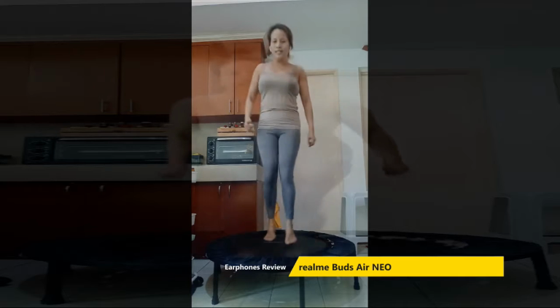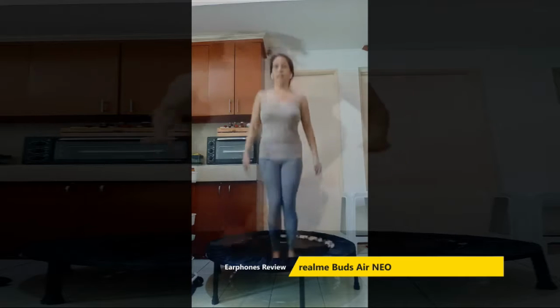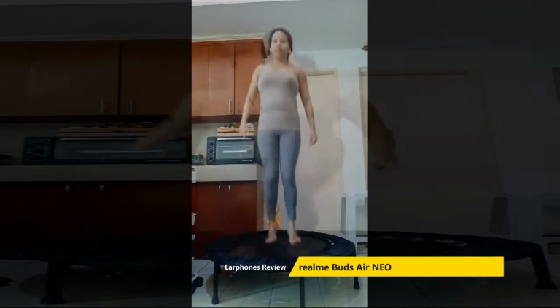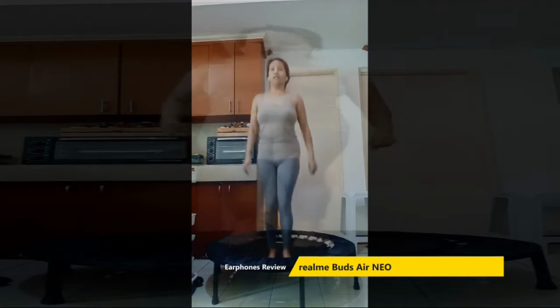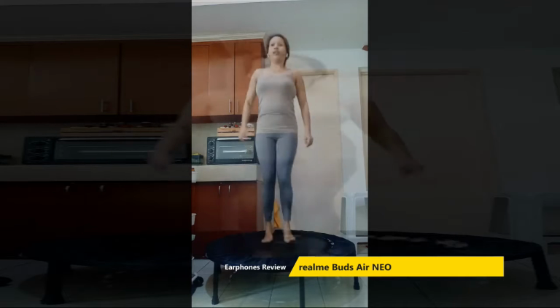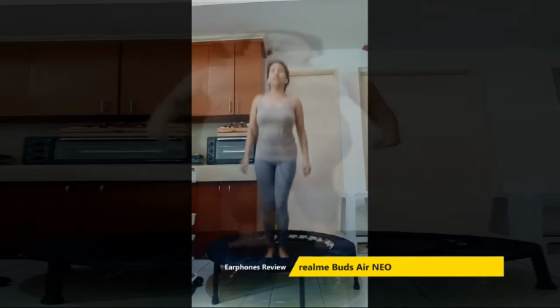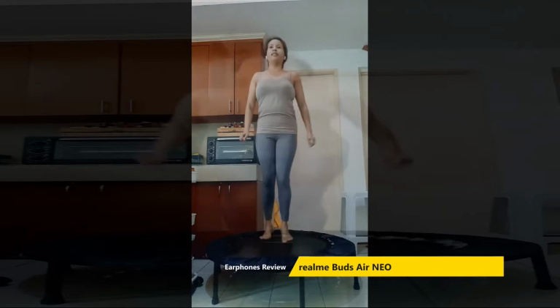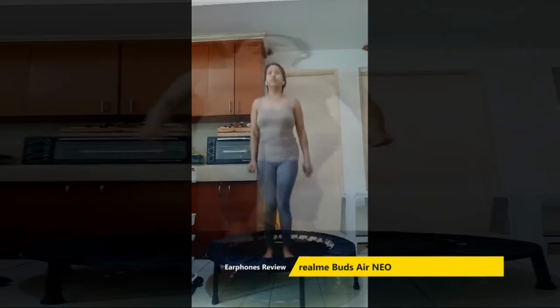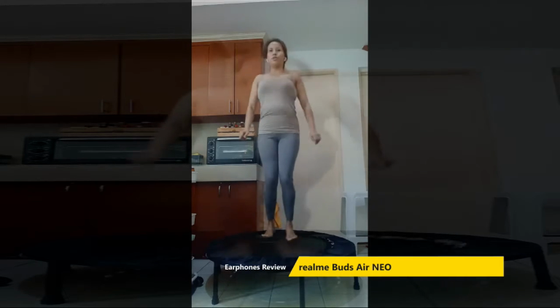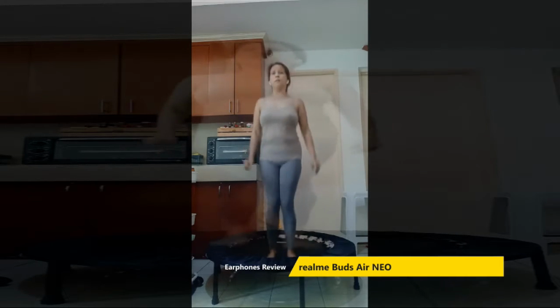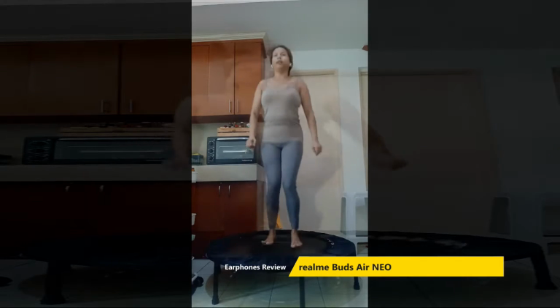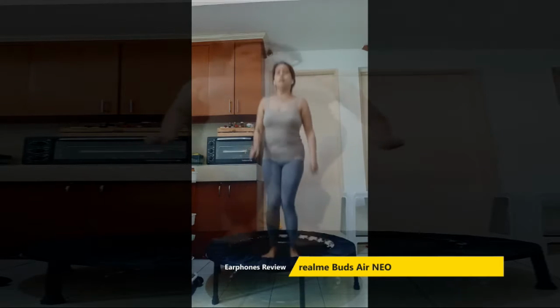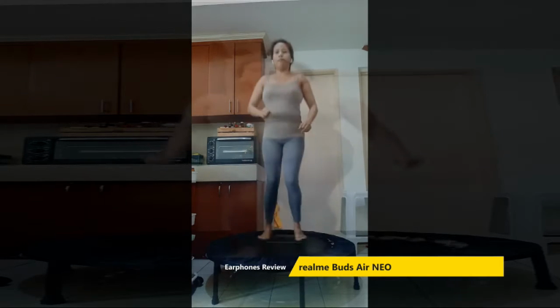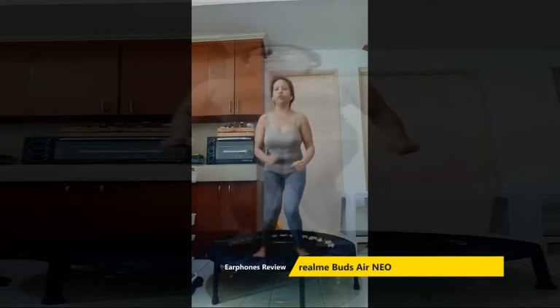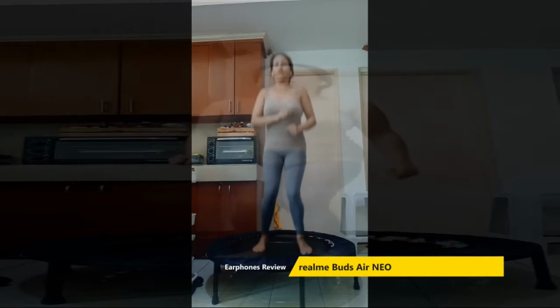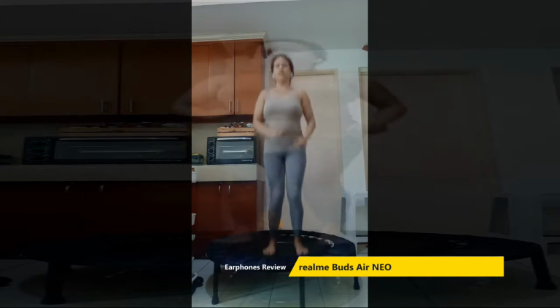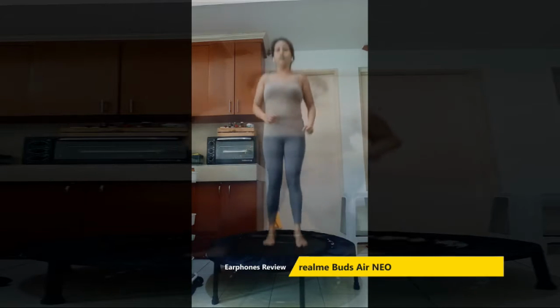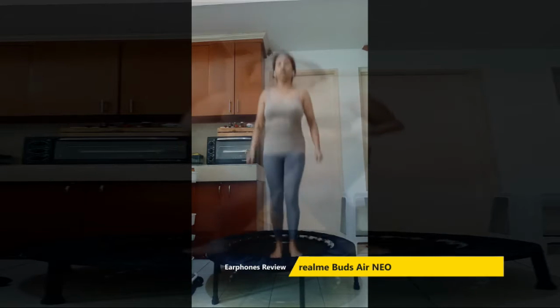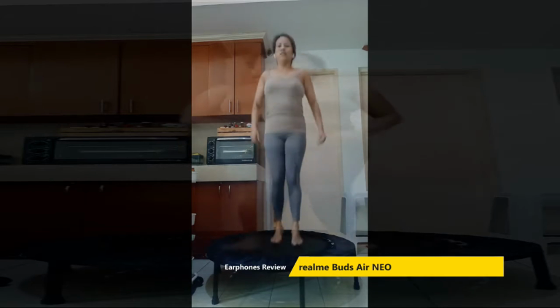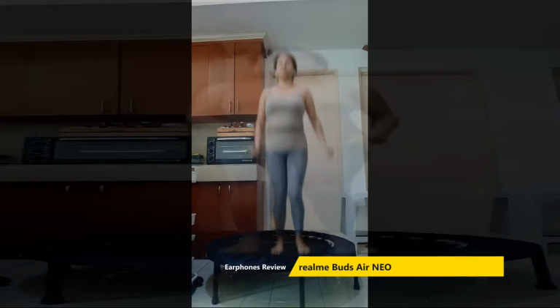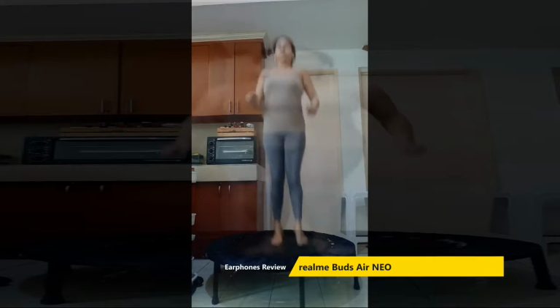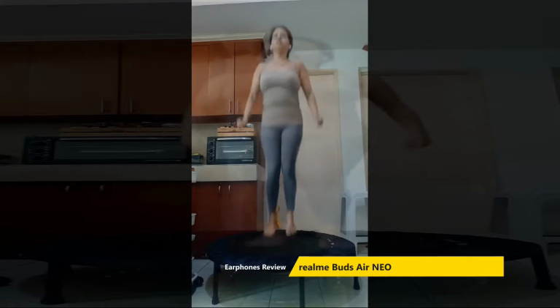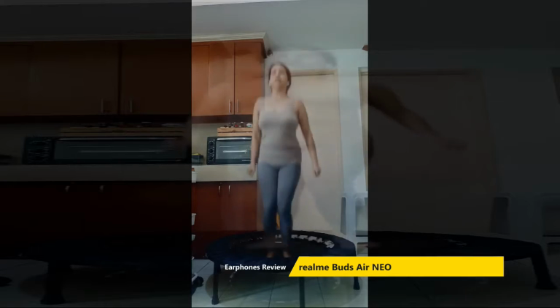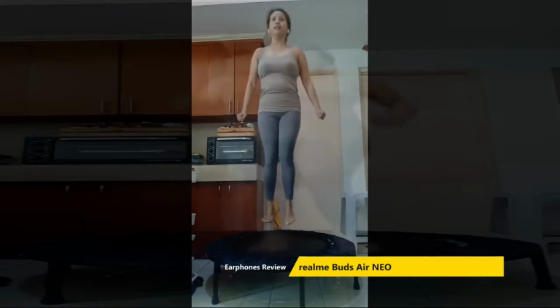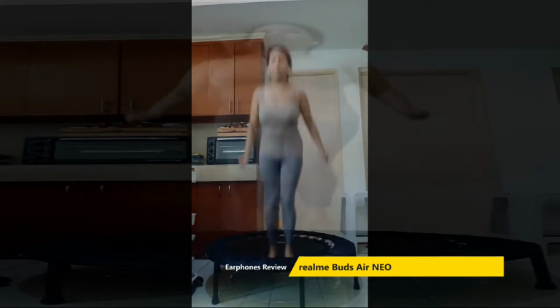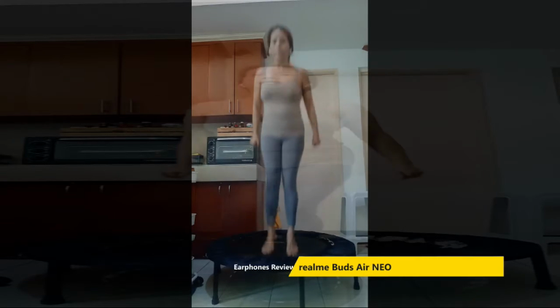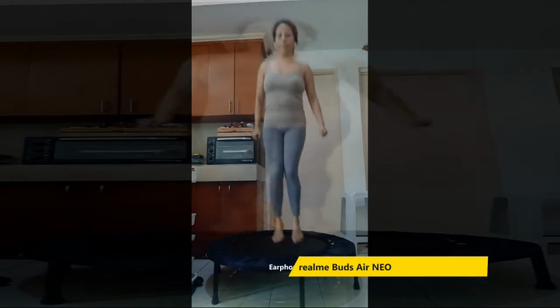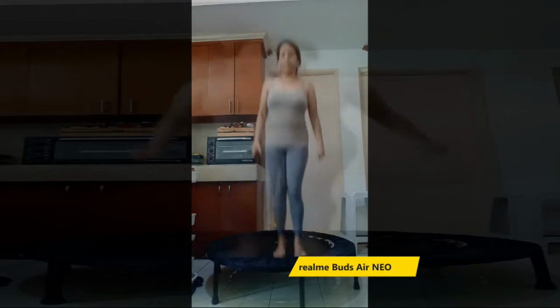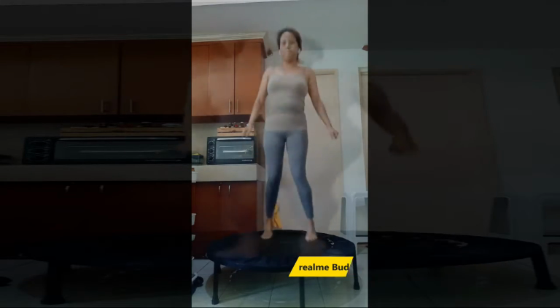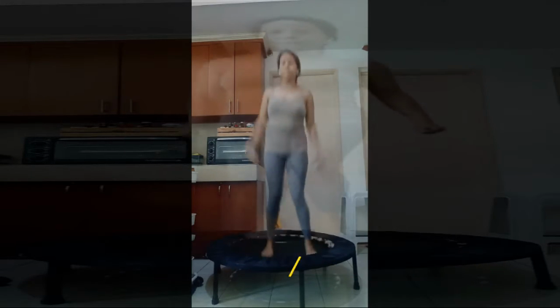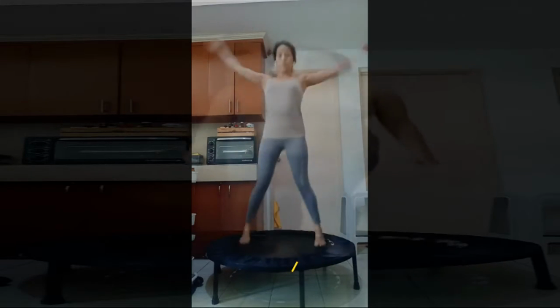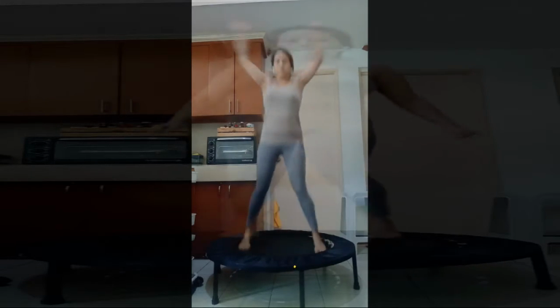That will be when you're on the trampoline — you can usually jump. That will be when you're on the trampoline.